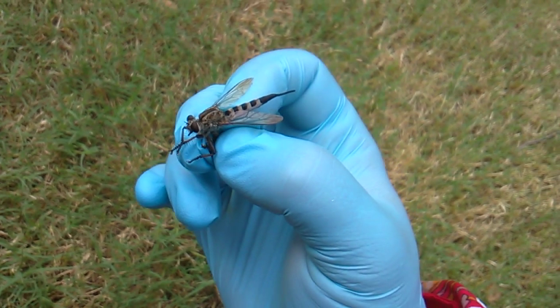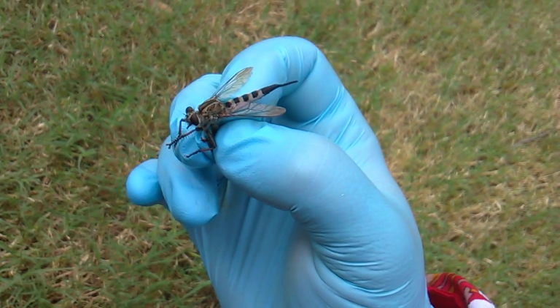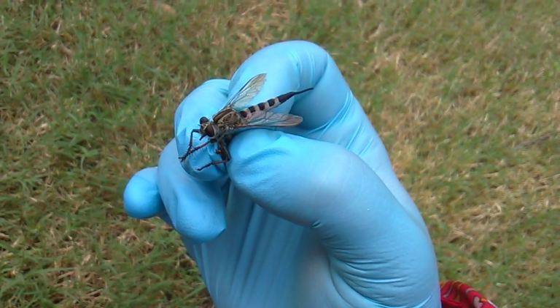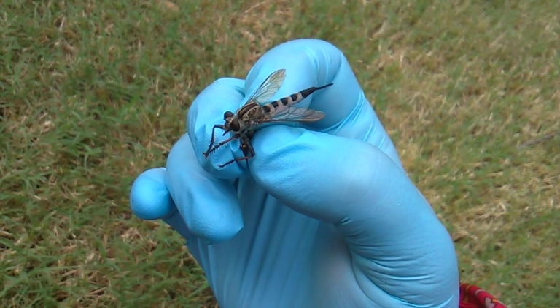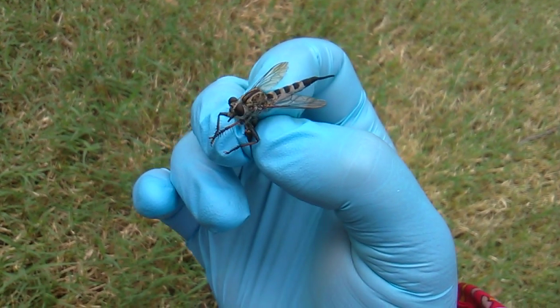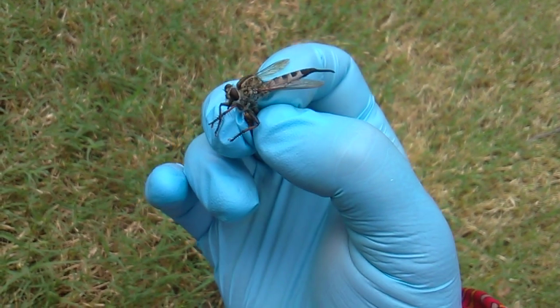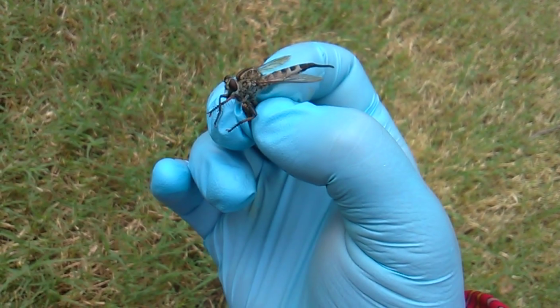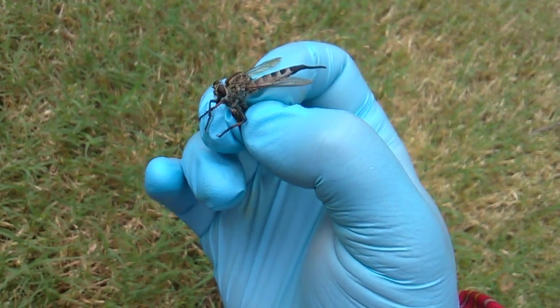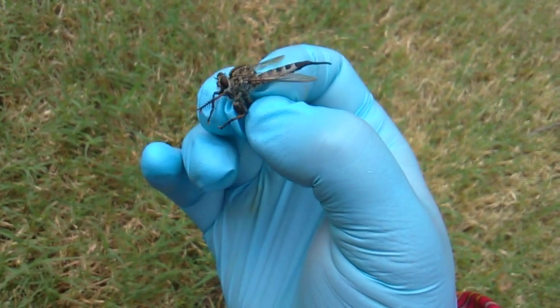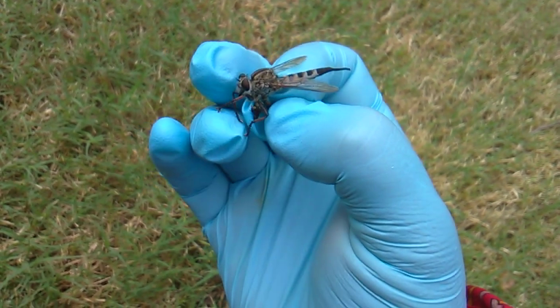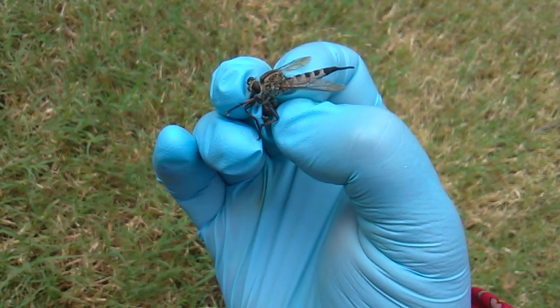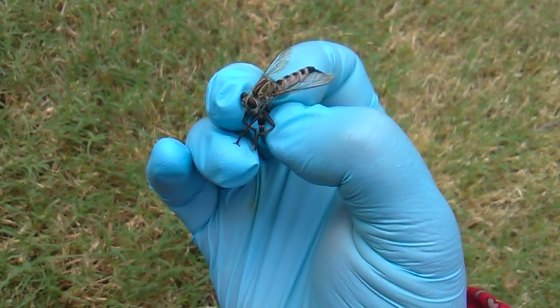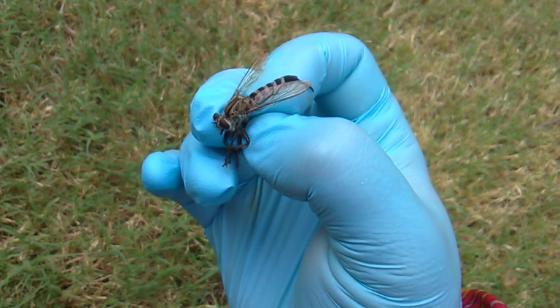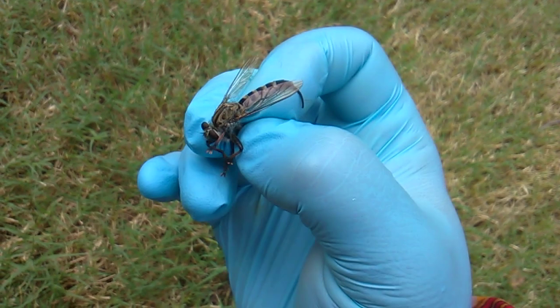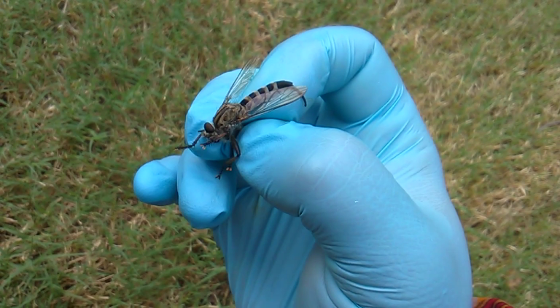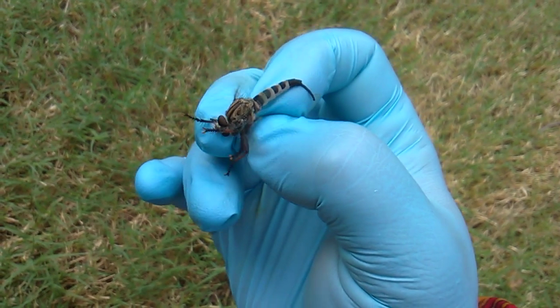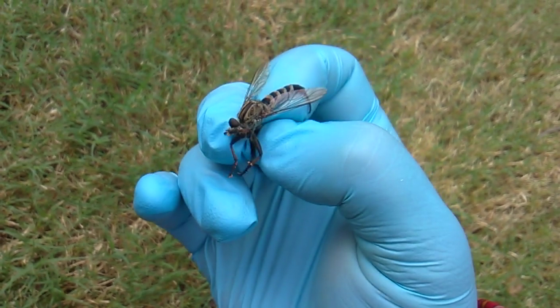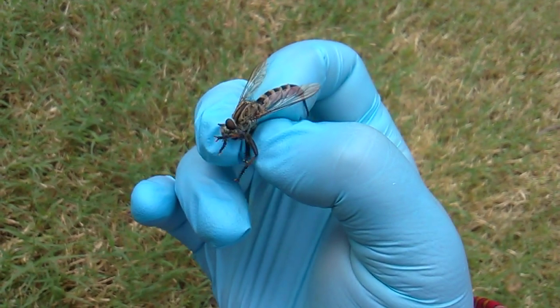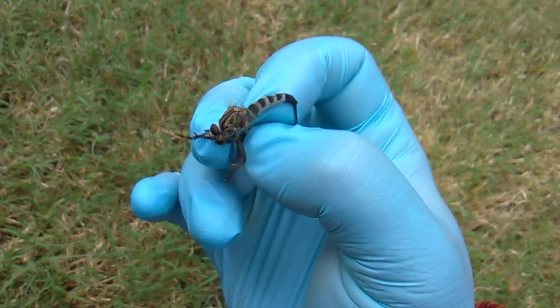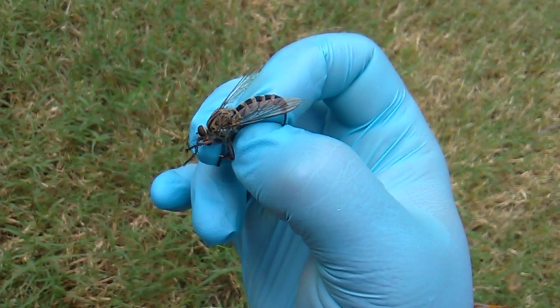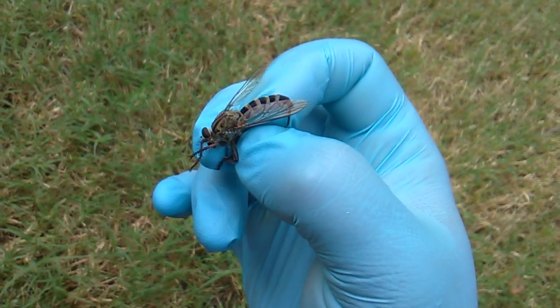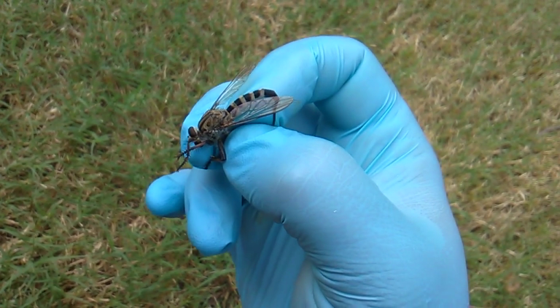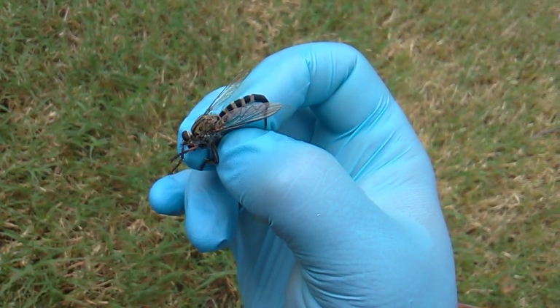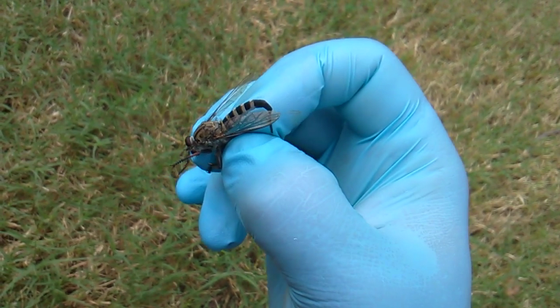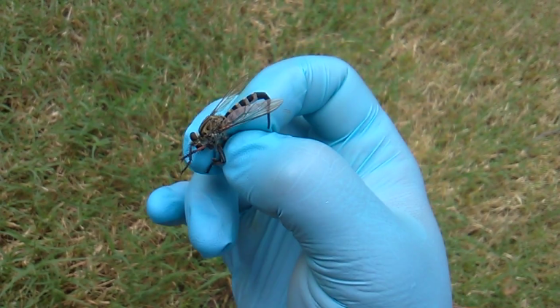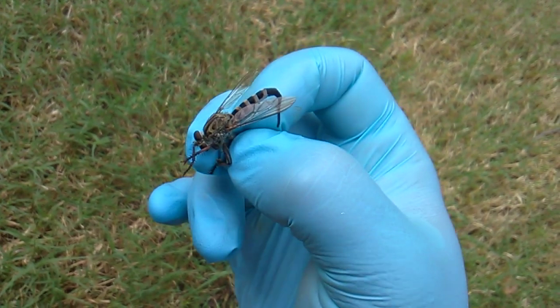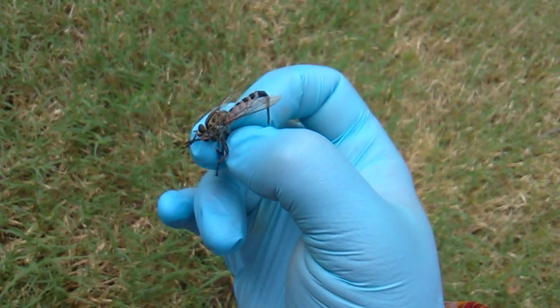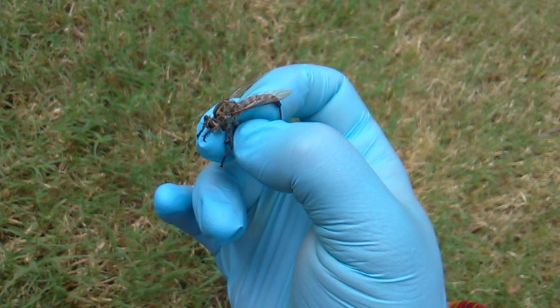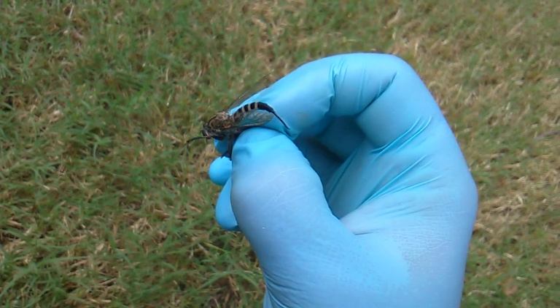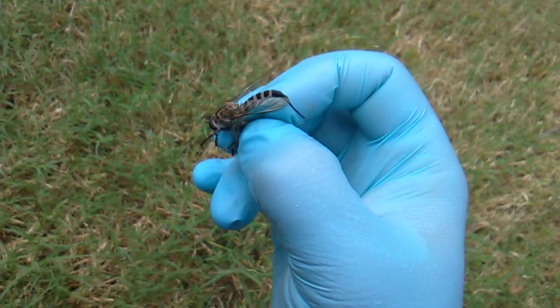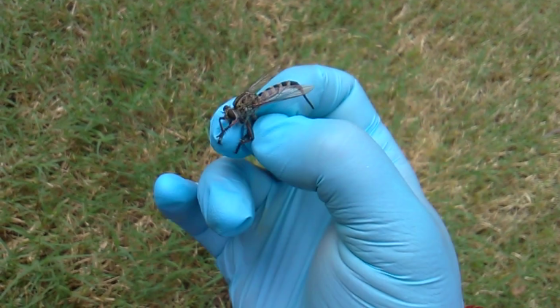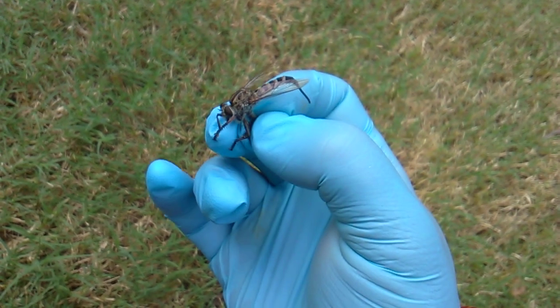This is a female — the whip-sworded tail you see on the abdomen. That's her ovipositor, which she will use to lay her eggs.